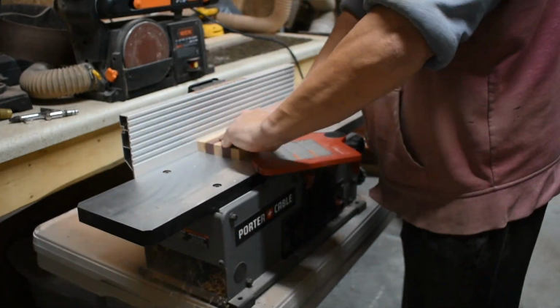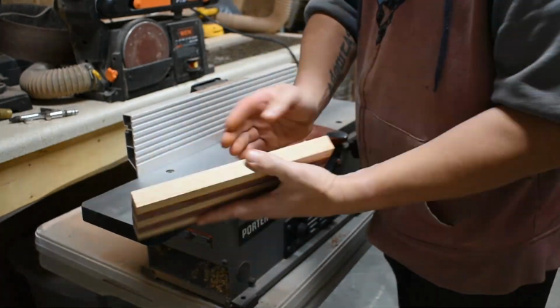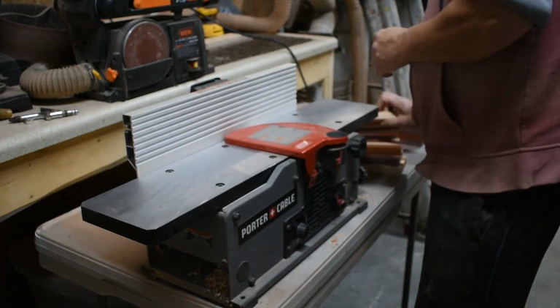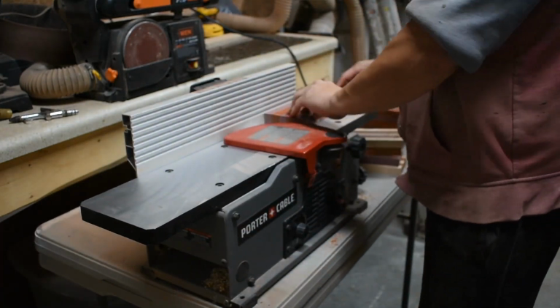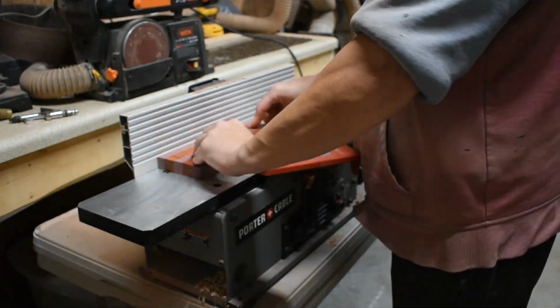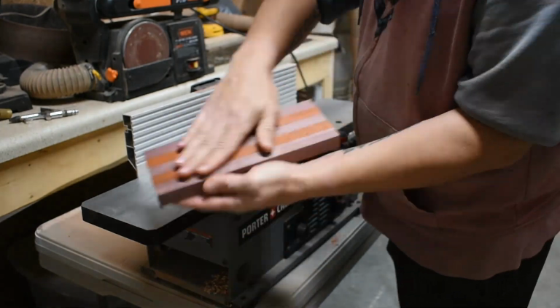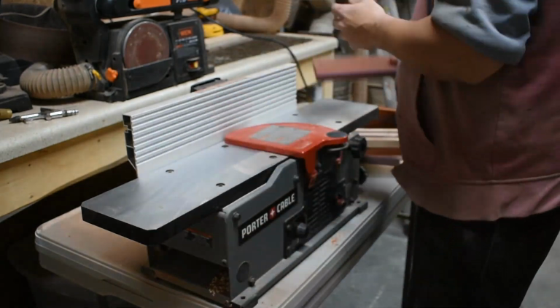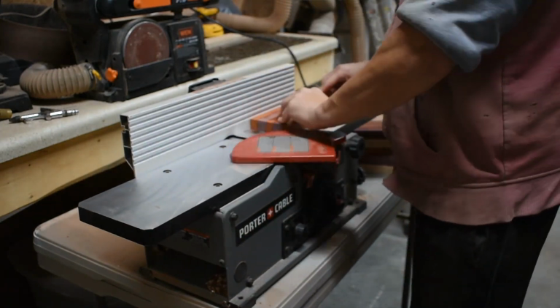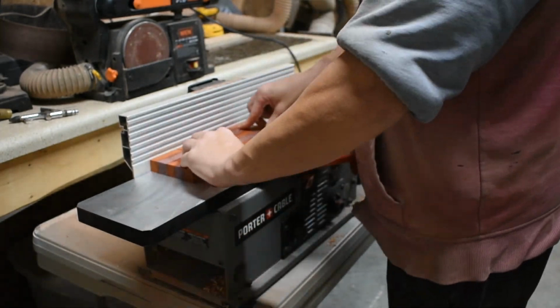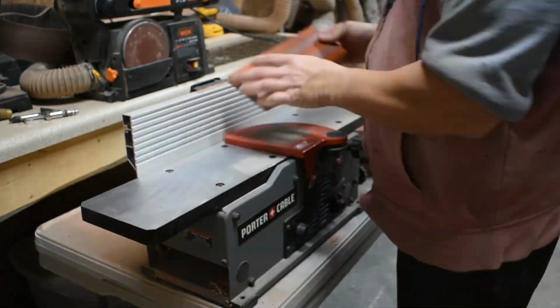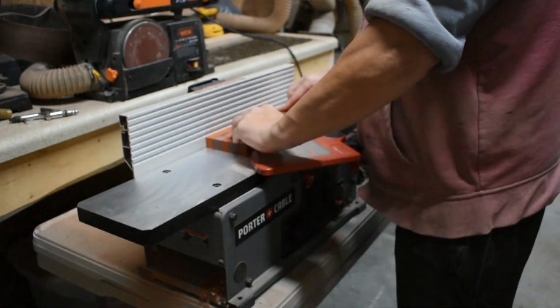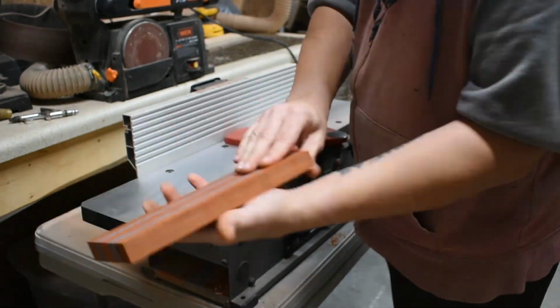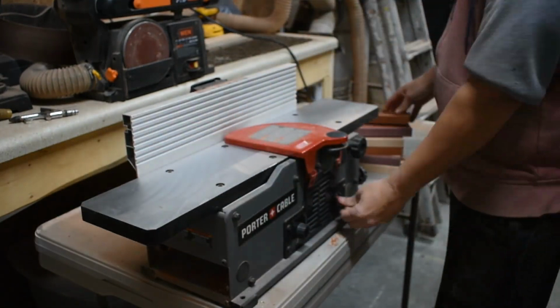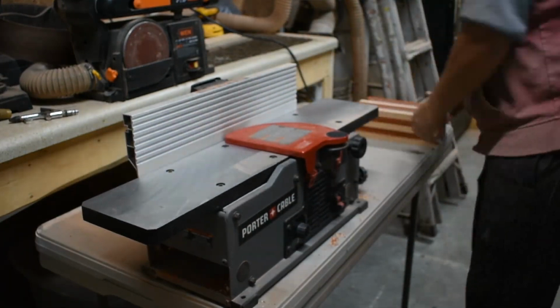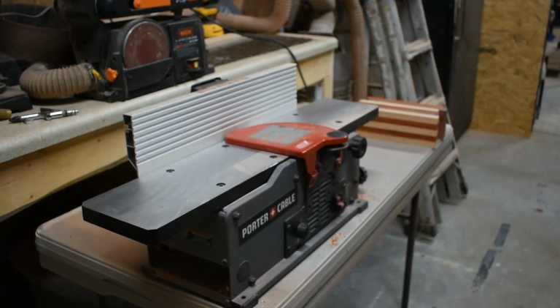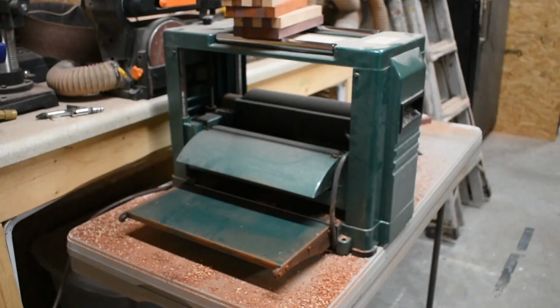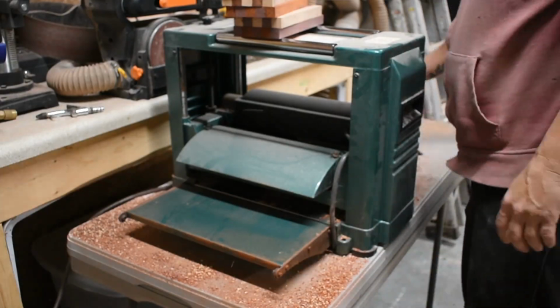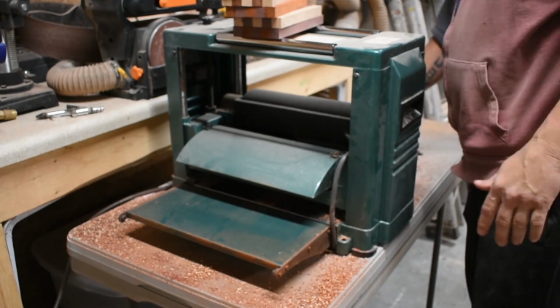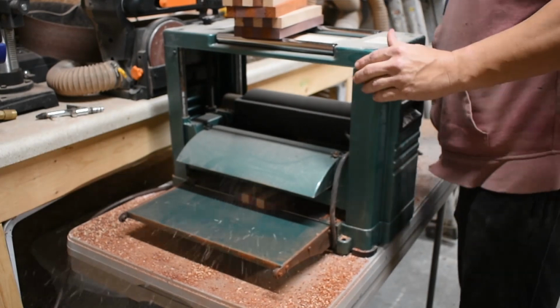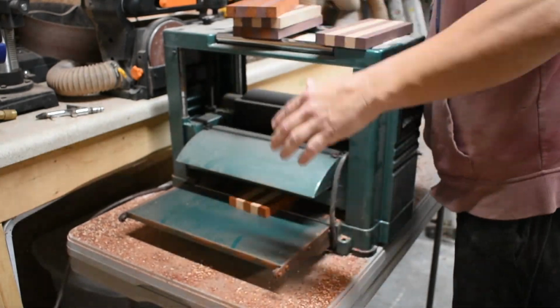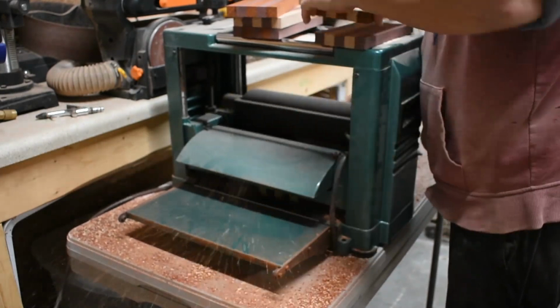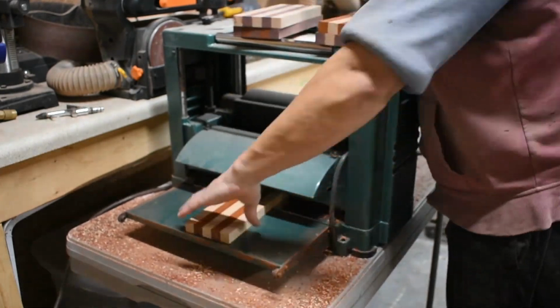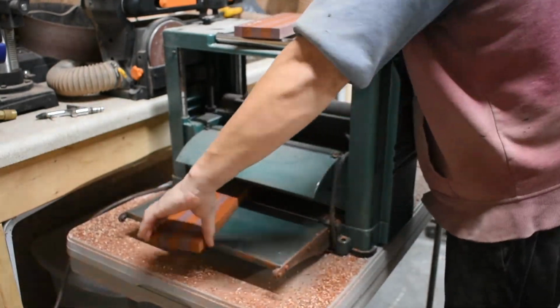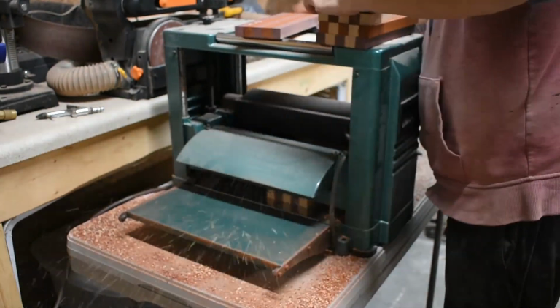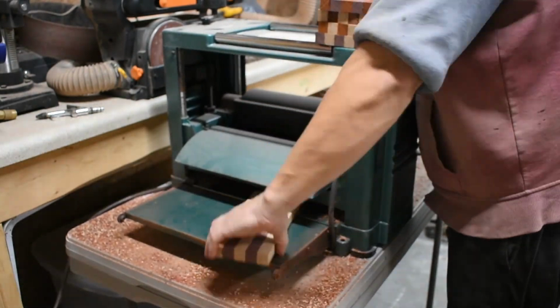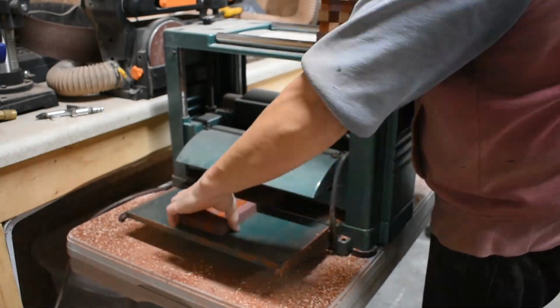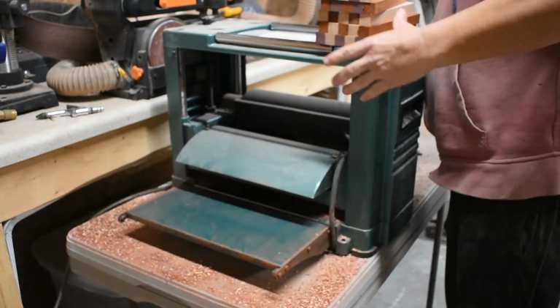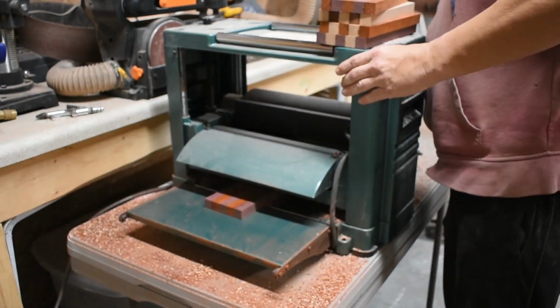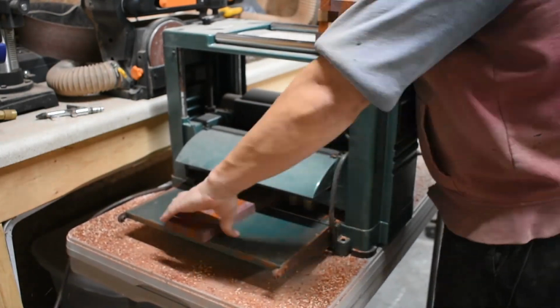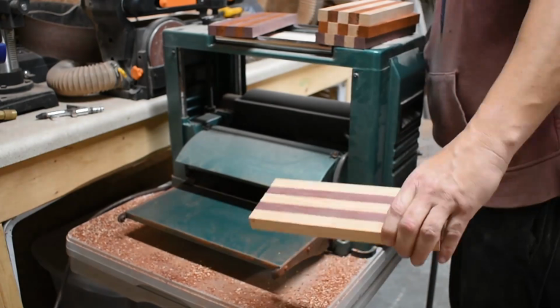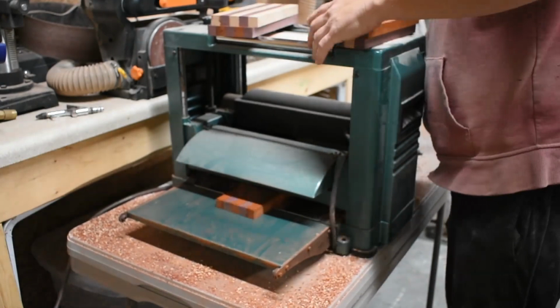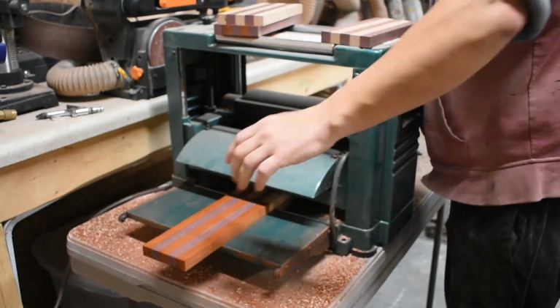And once we have finished all the panels here, we're going to take them over to the planer and plane them down to exactly three-quarters of an inch, because that's the finish size that I need for my current projects.